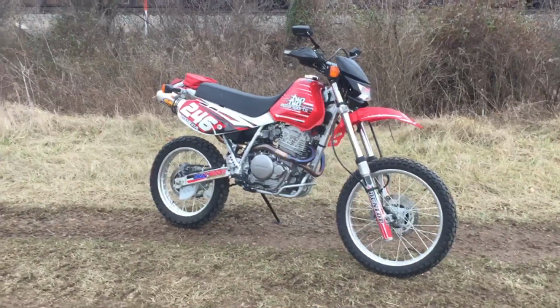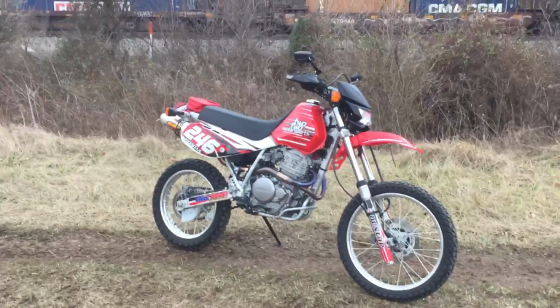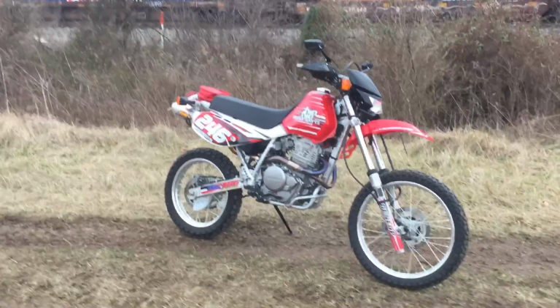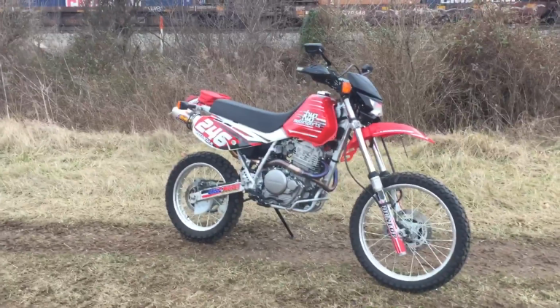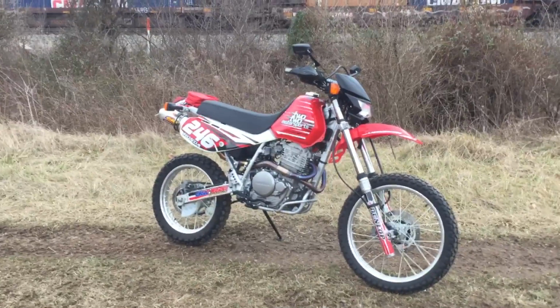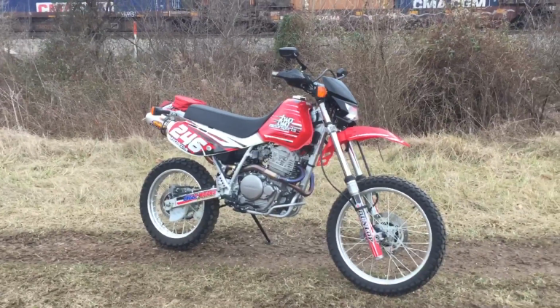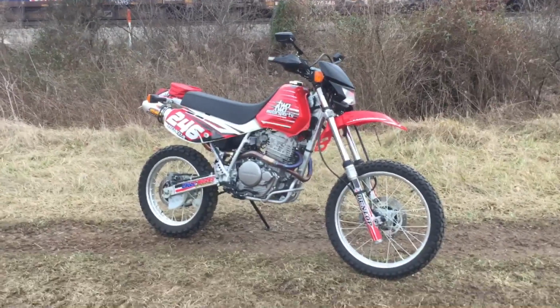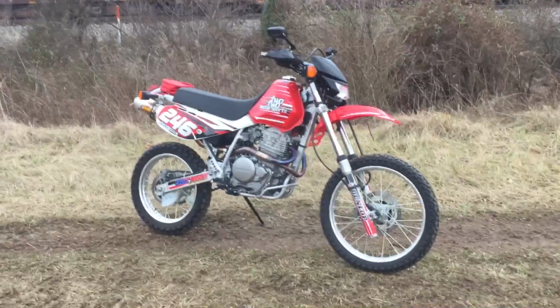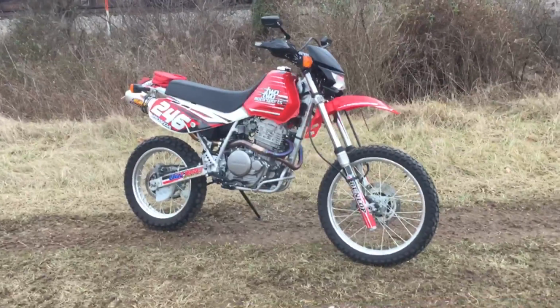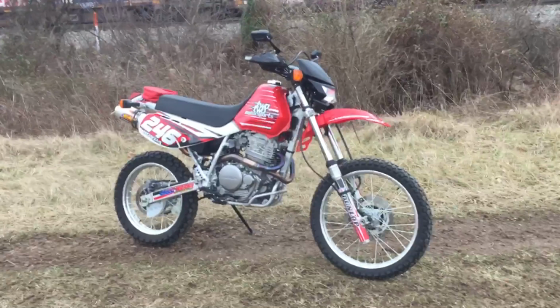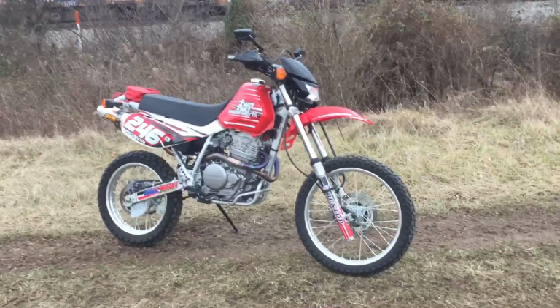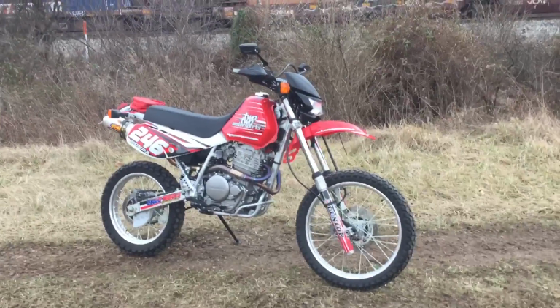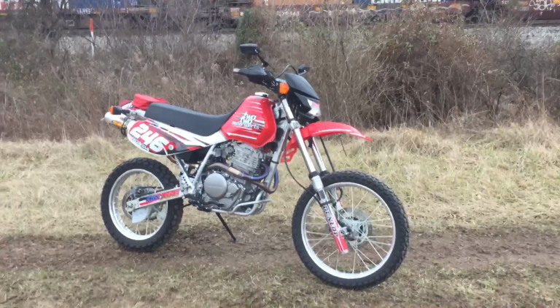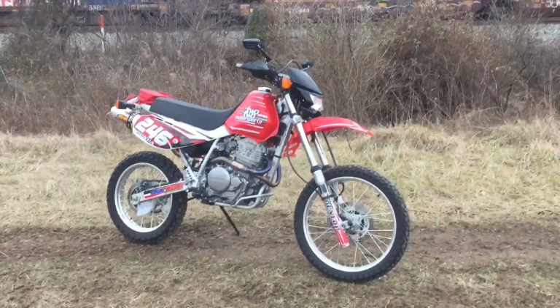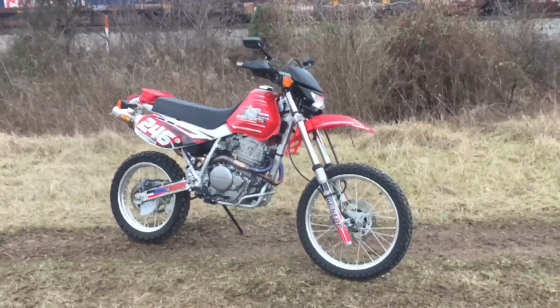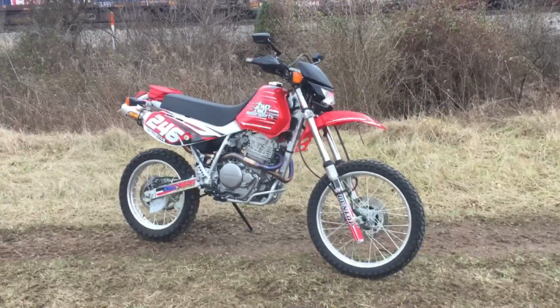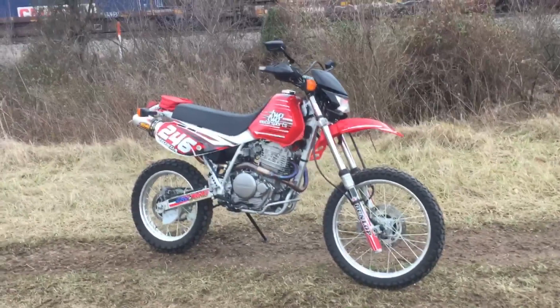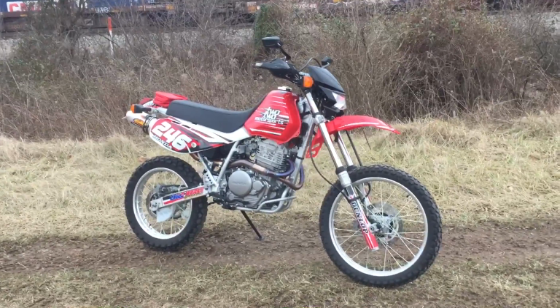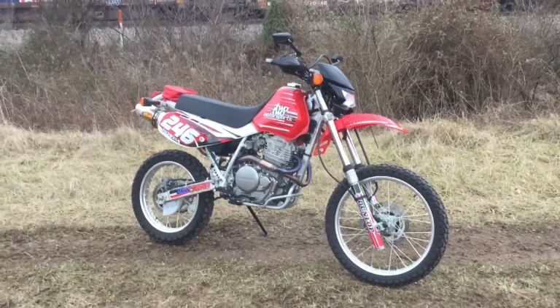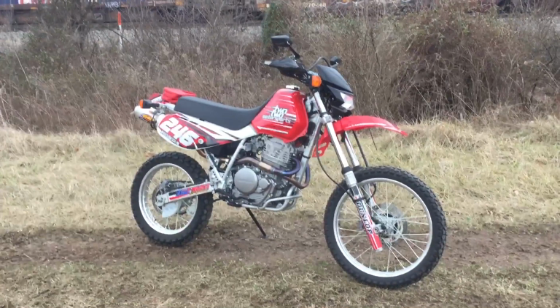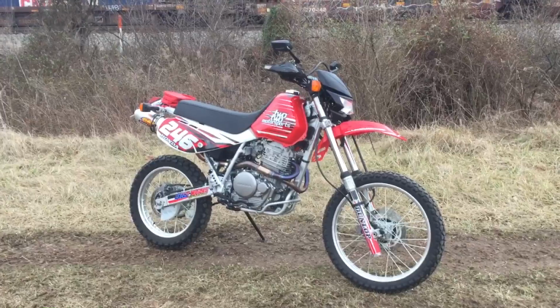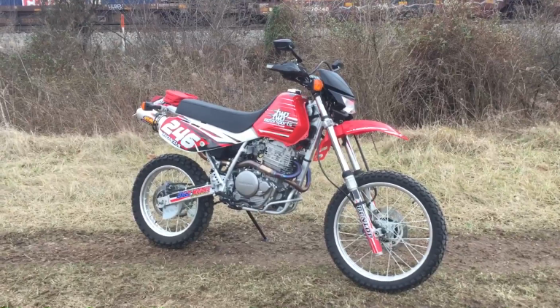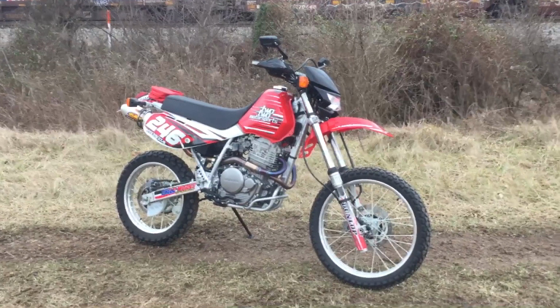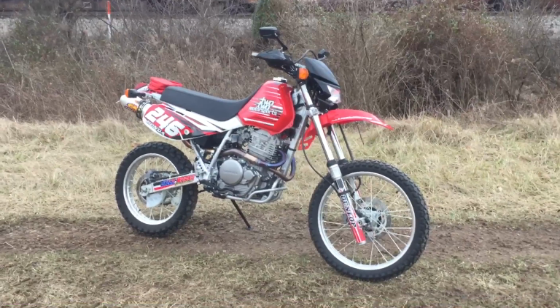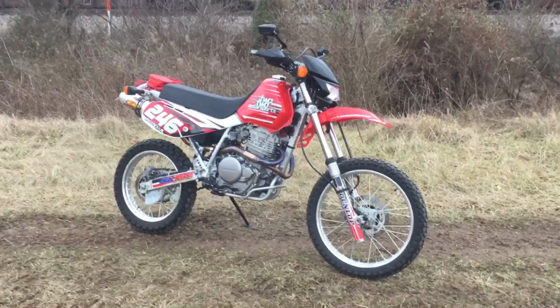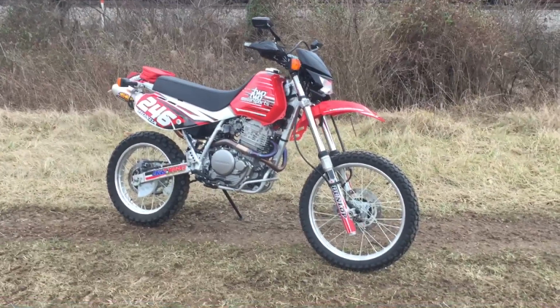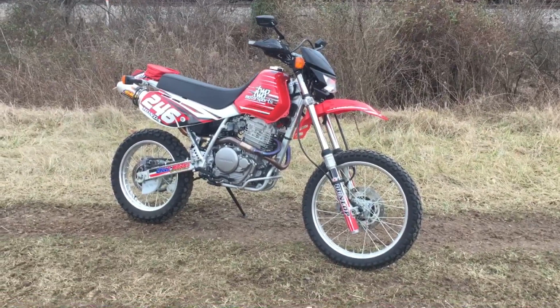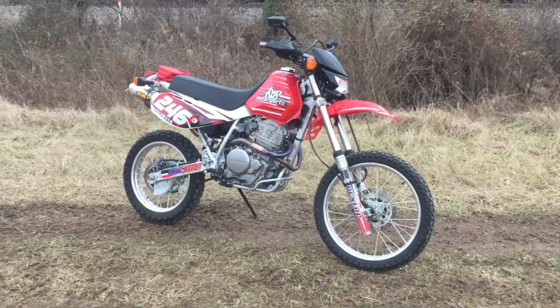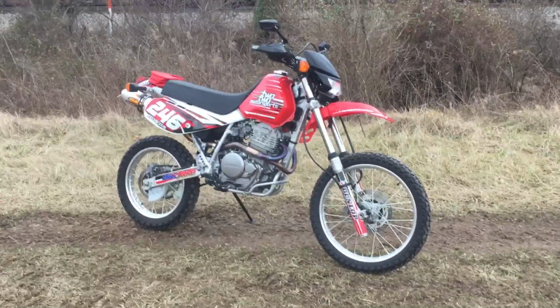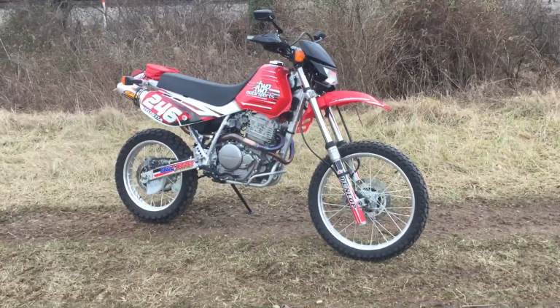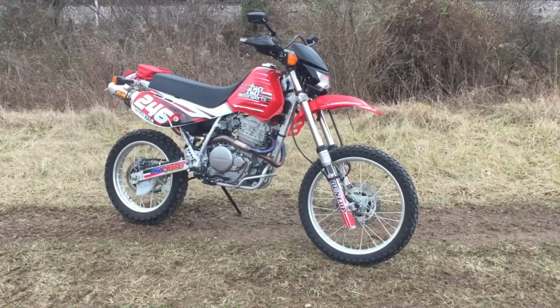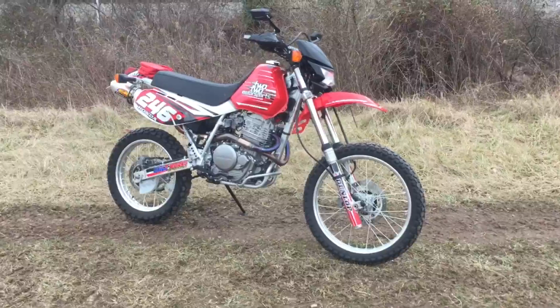Hello, welcome to Timbroconda. We have another really nice trade-in. It's a 2014 Honda XR650, purchased brand new here at Timbroconda by an adult rider.